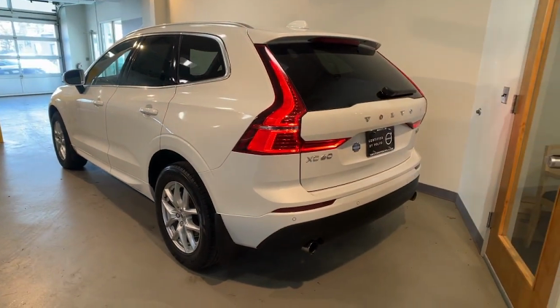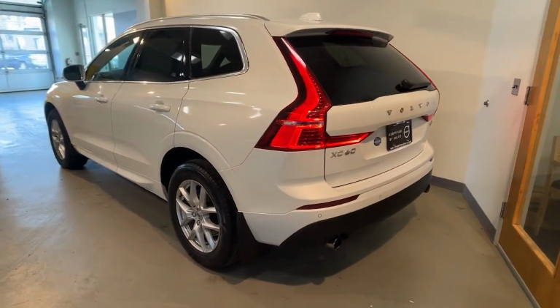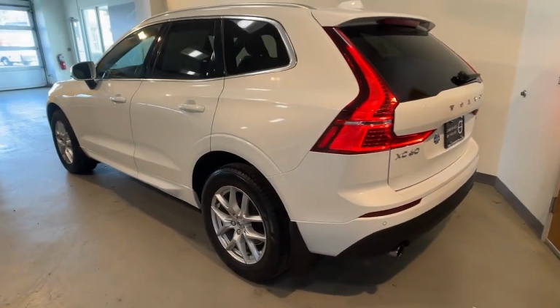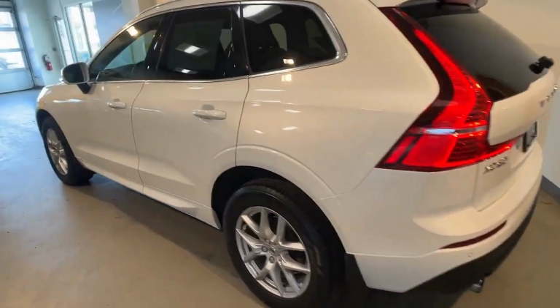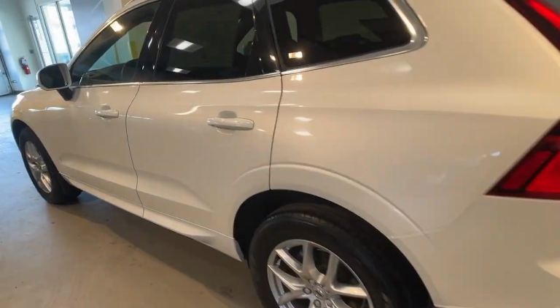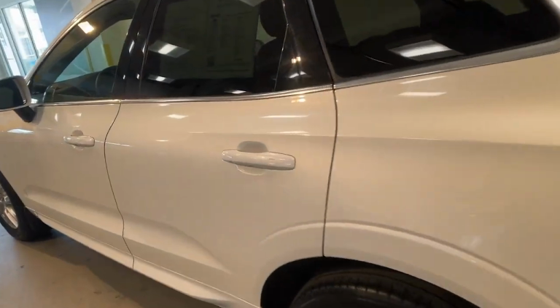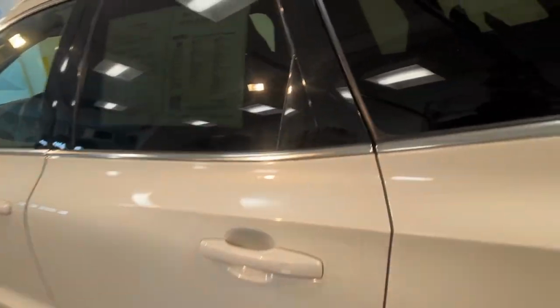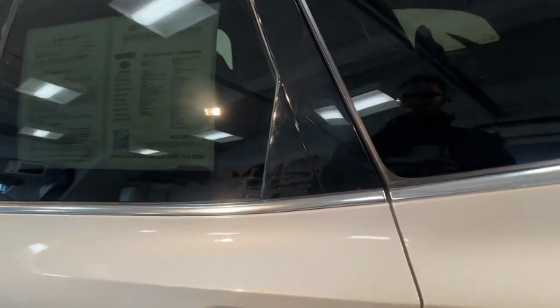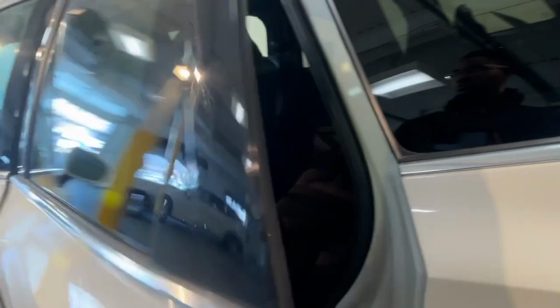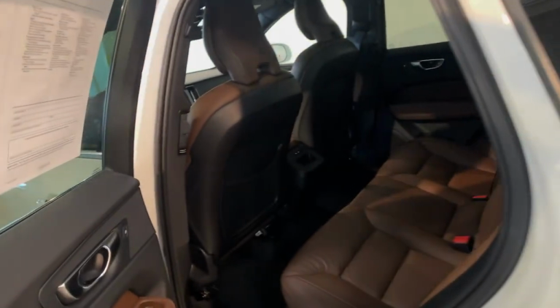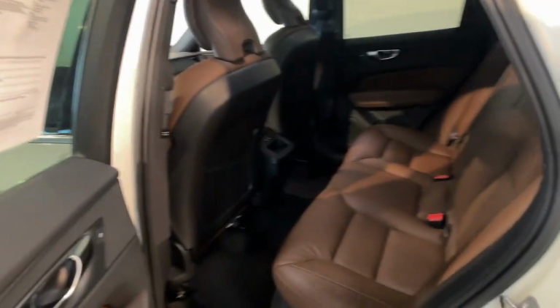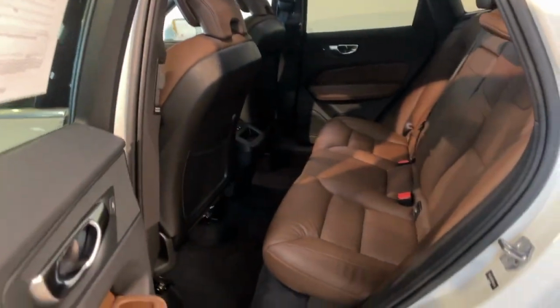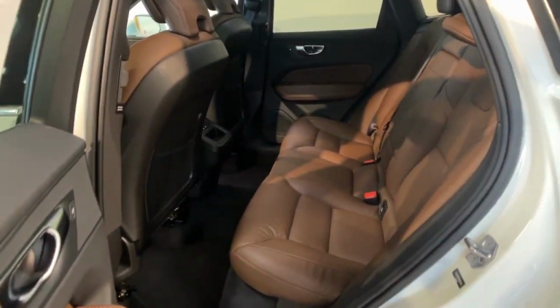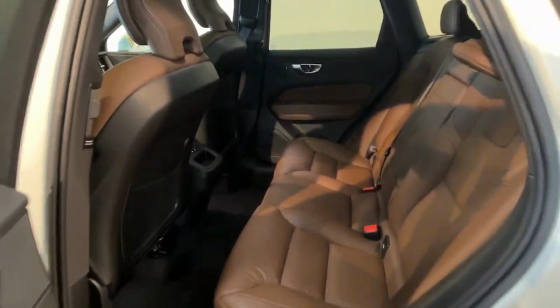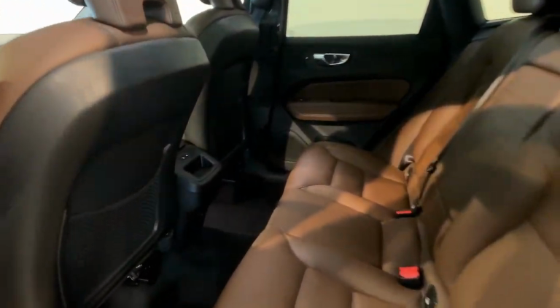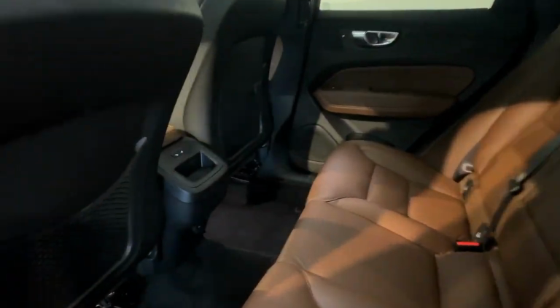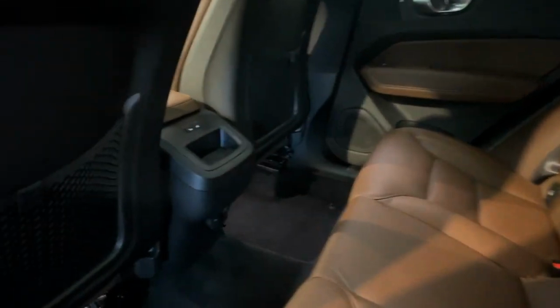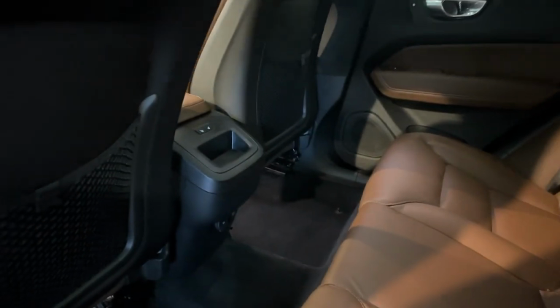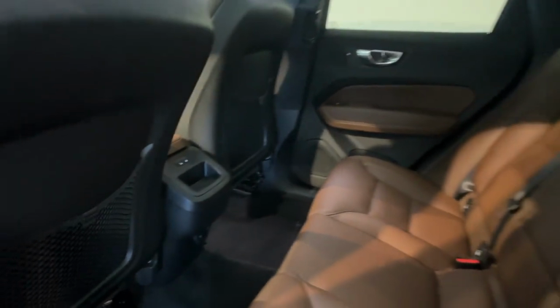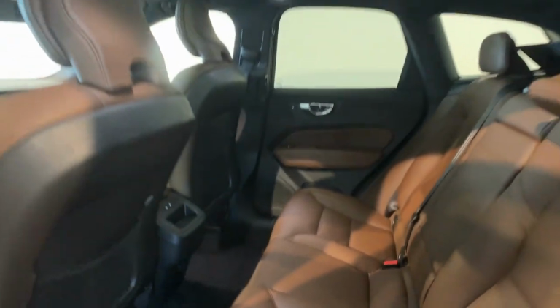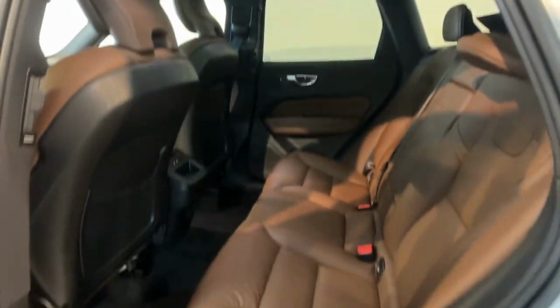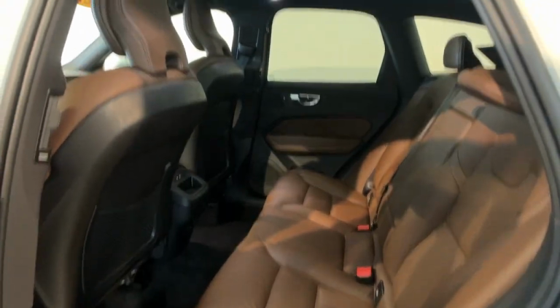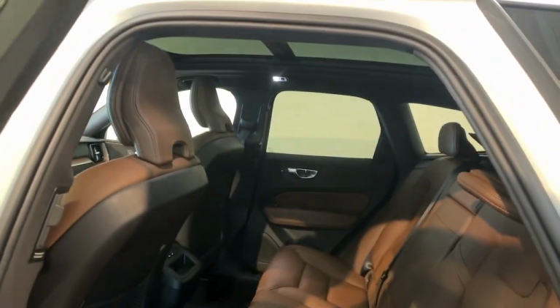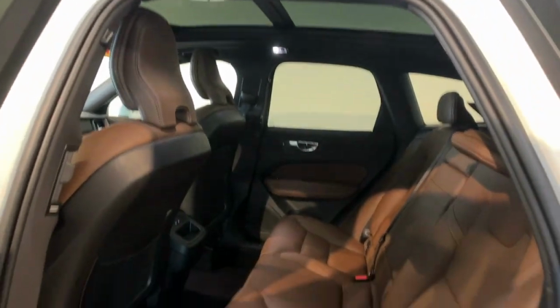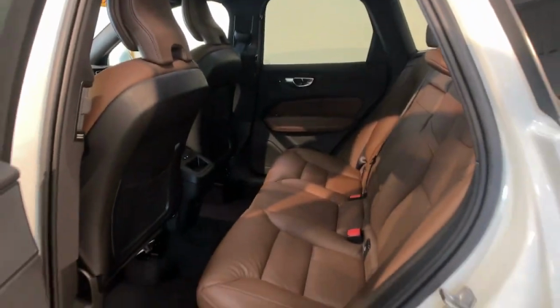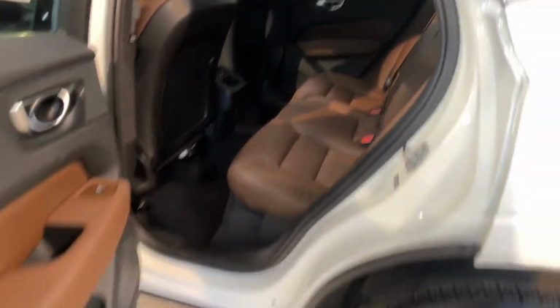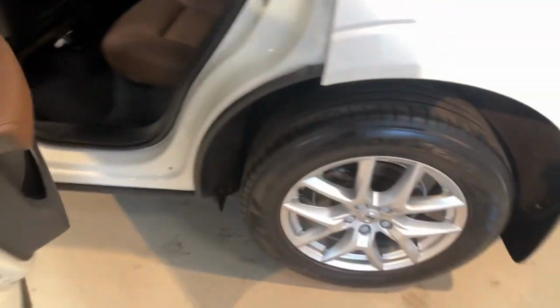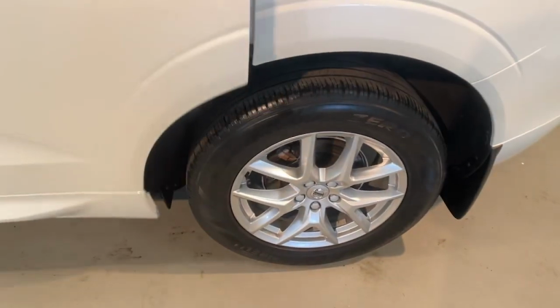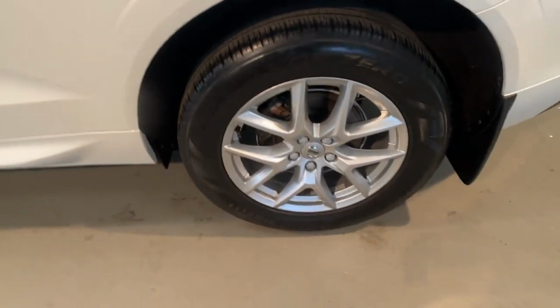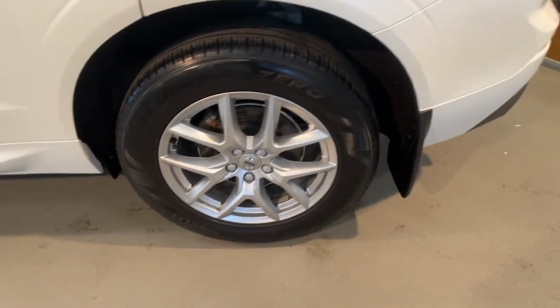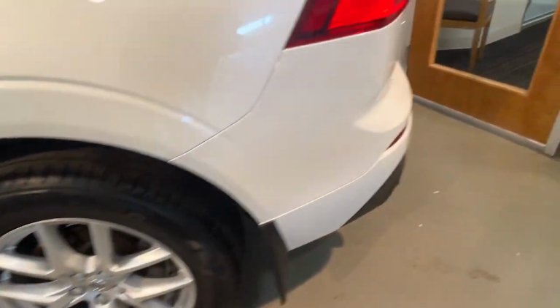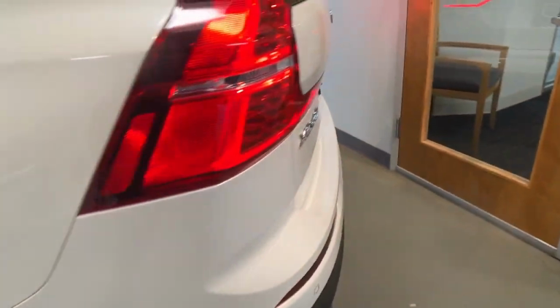Here's a tech-forward XC60 that has been impeccably designed and built to echo your core values. Safety, comfort, capability, and the beauty of iconic Scandinavian design come together seamlessly to offer a secure and delightful driving experience.